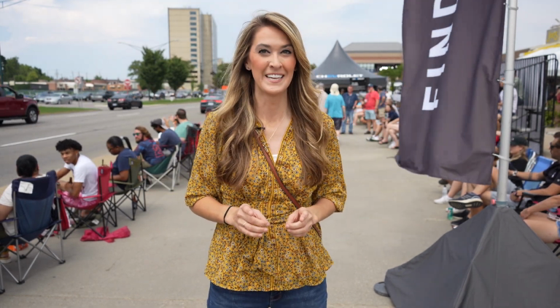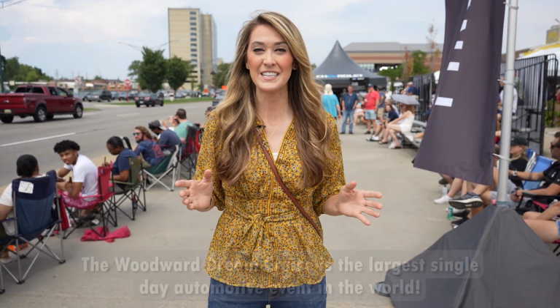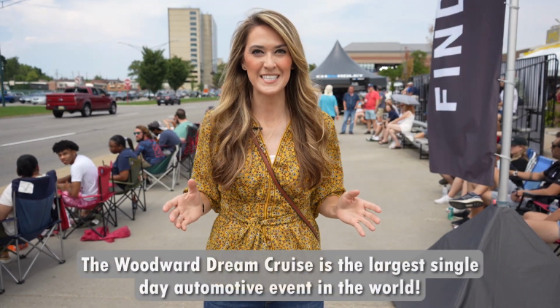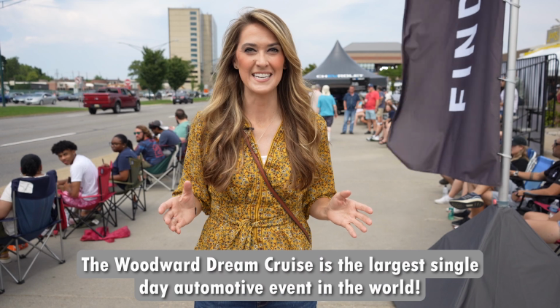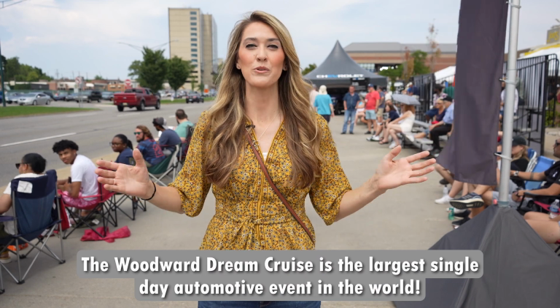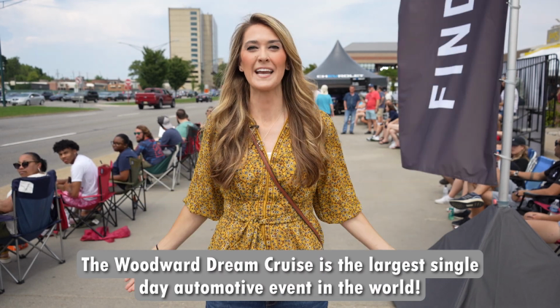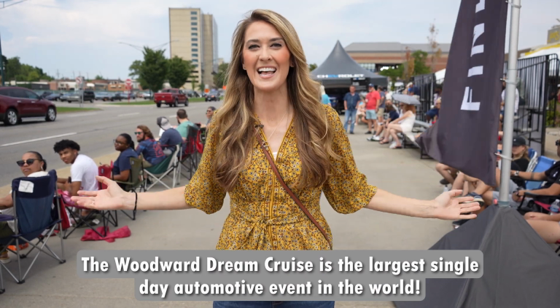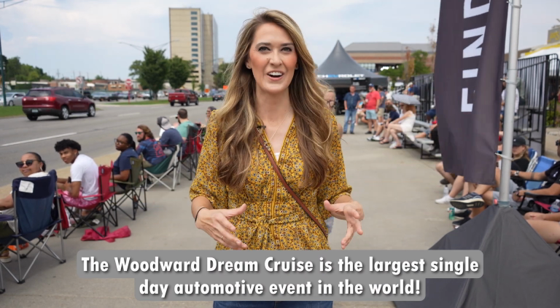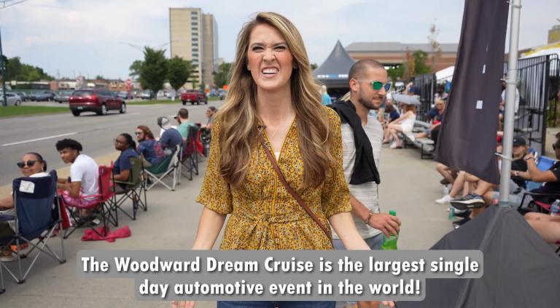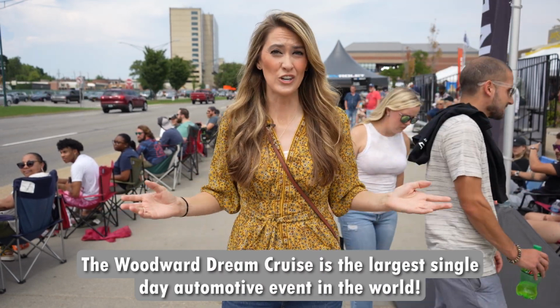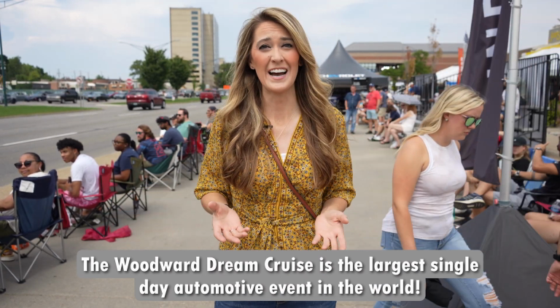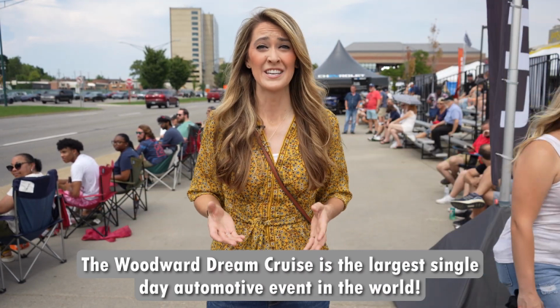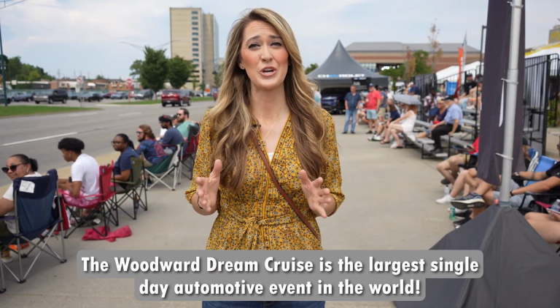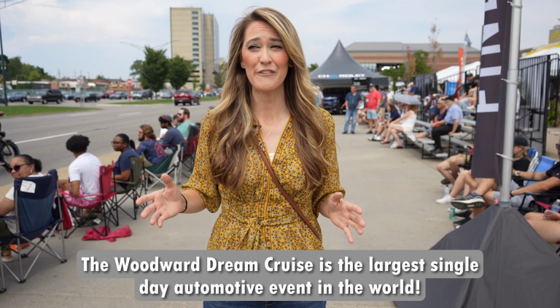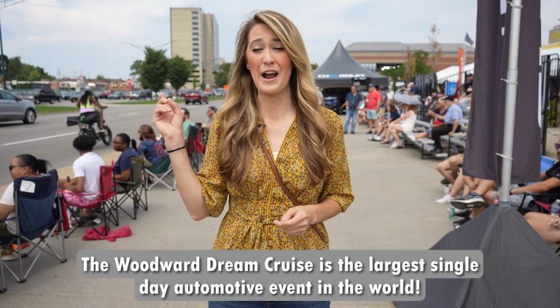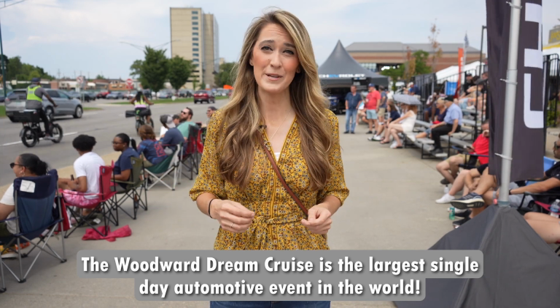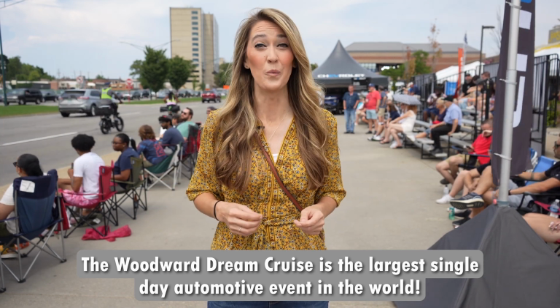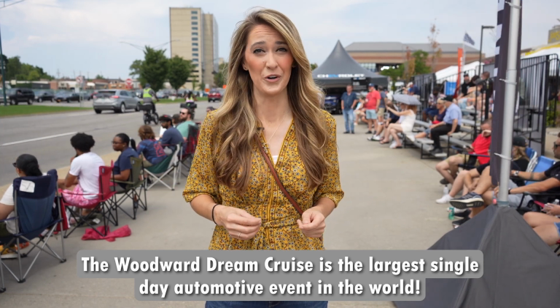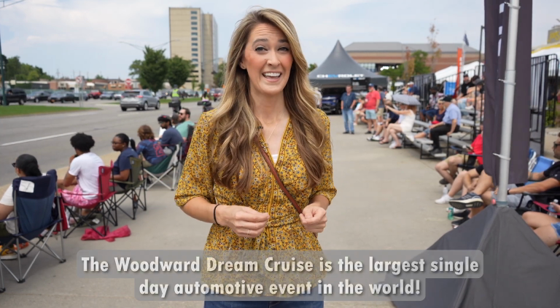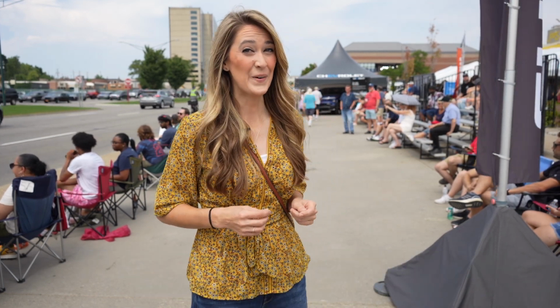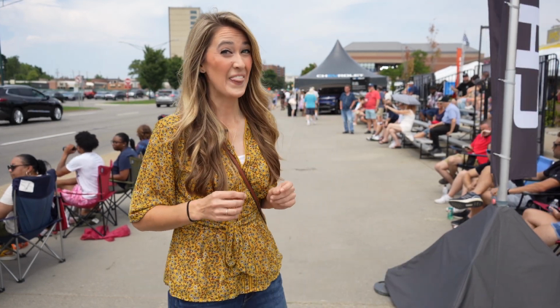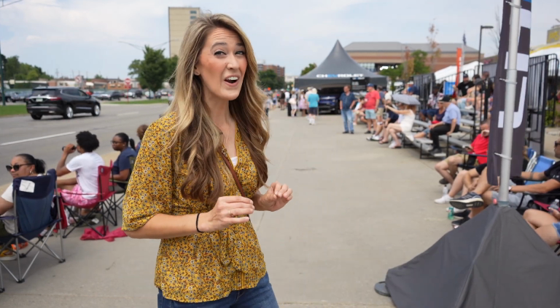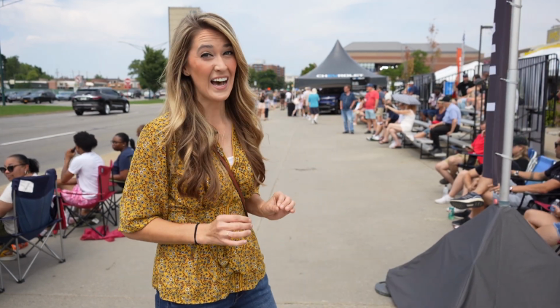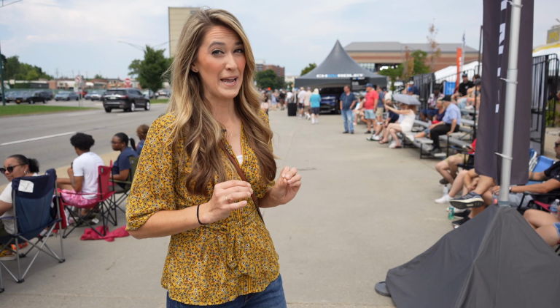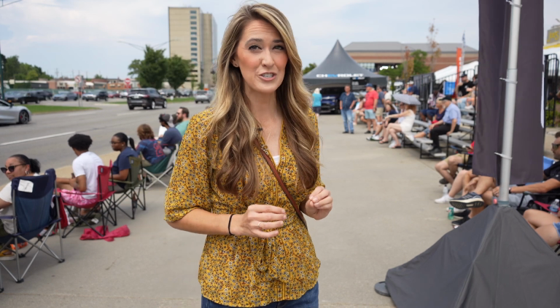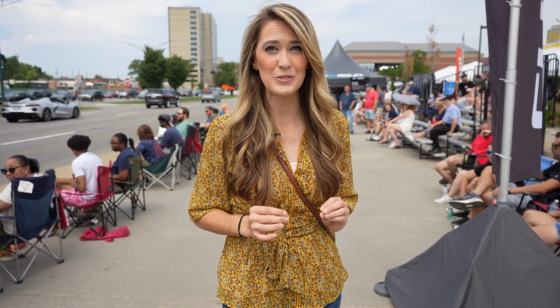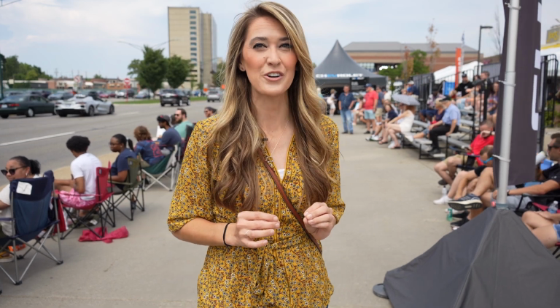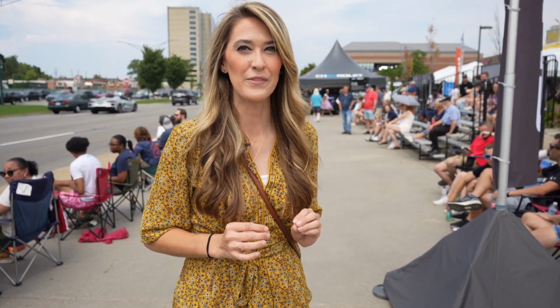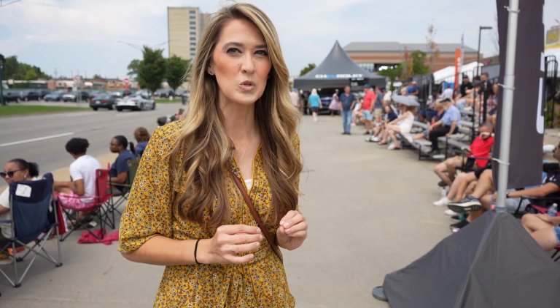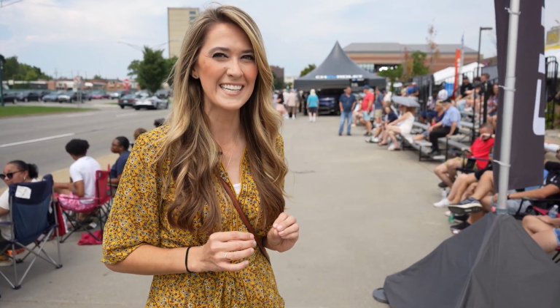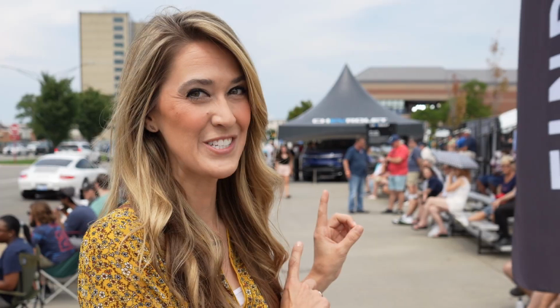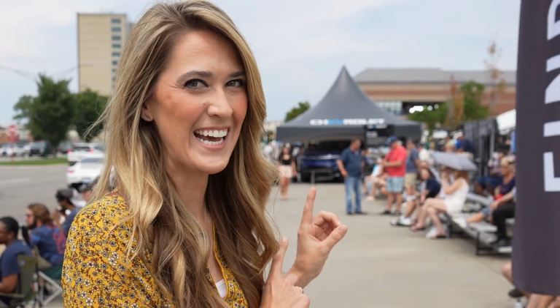Essentially what this is, is everyone's bringing out their classic cars — cars of all kinds — to show off and drive up and down Woodward. There are a lot of manufacturer booths scattered around this whole street. Let's go check it out.